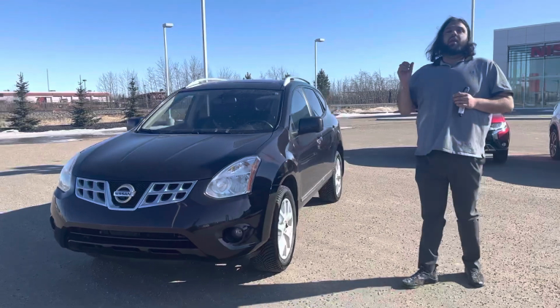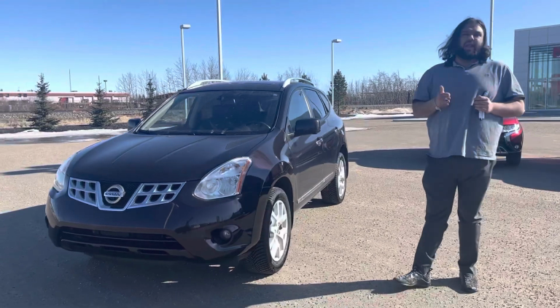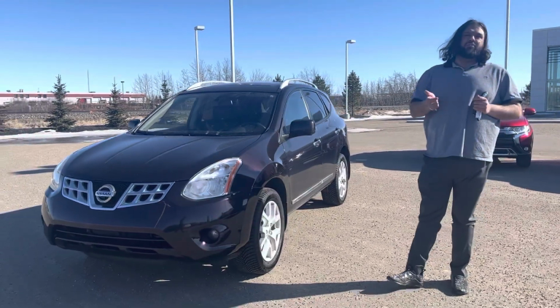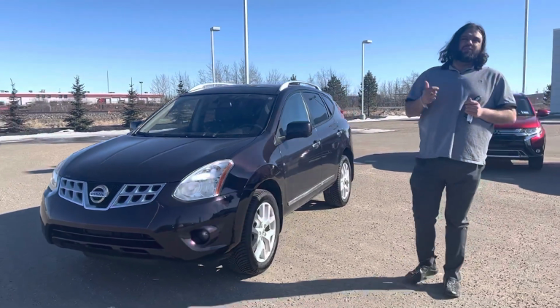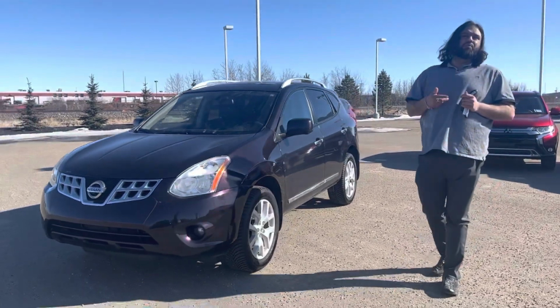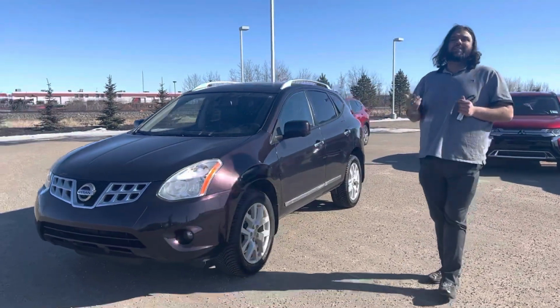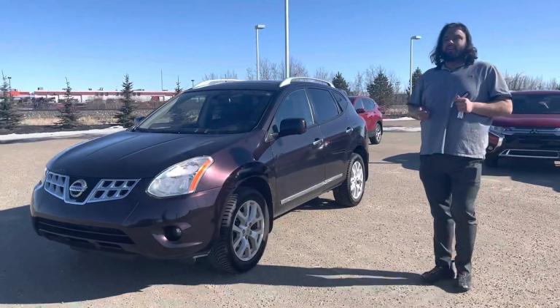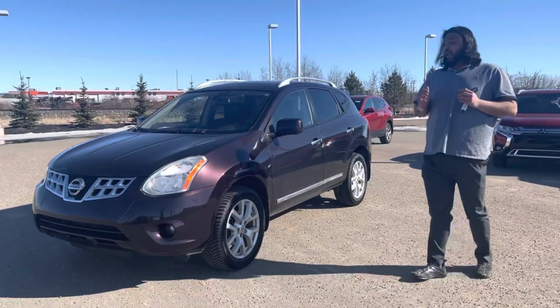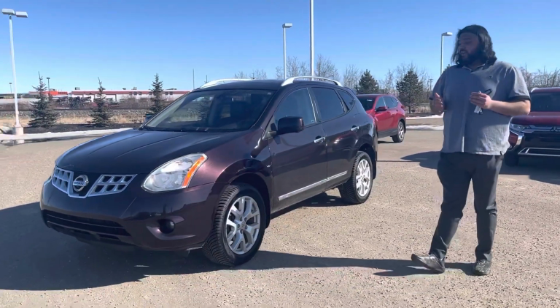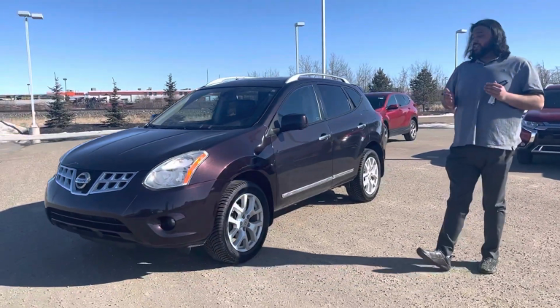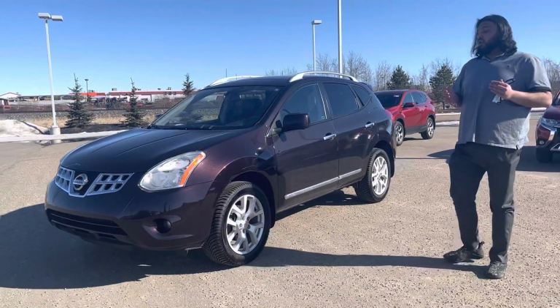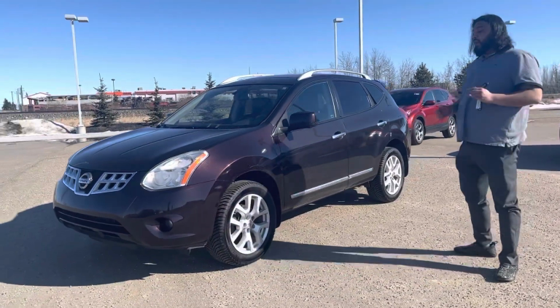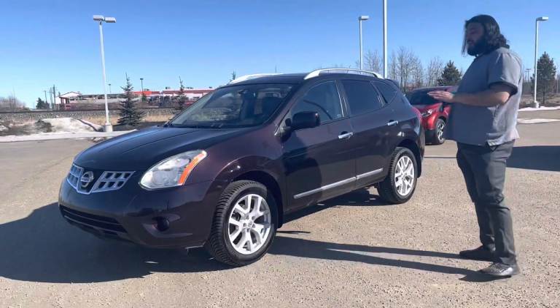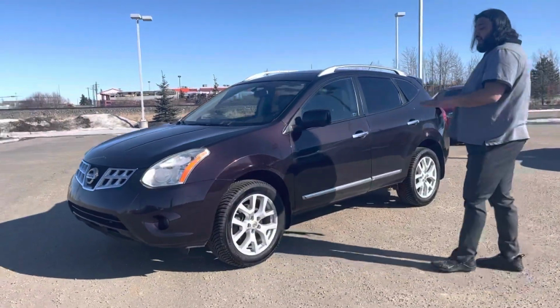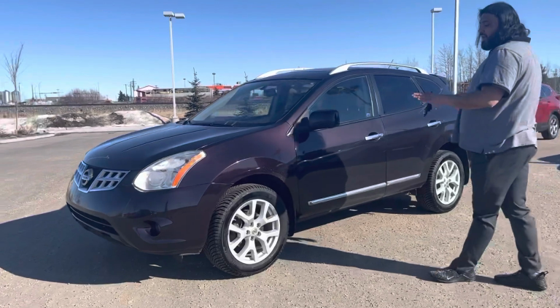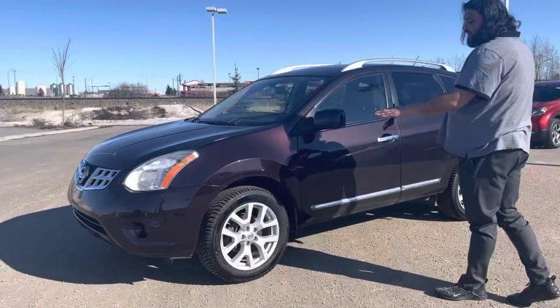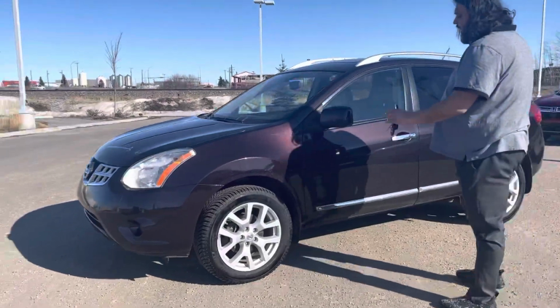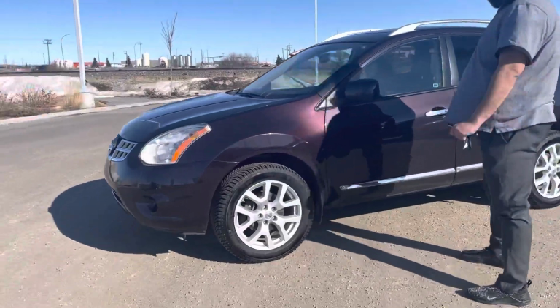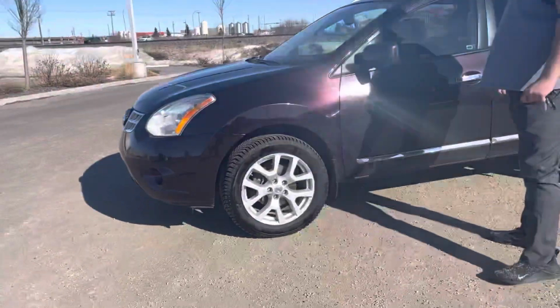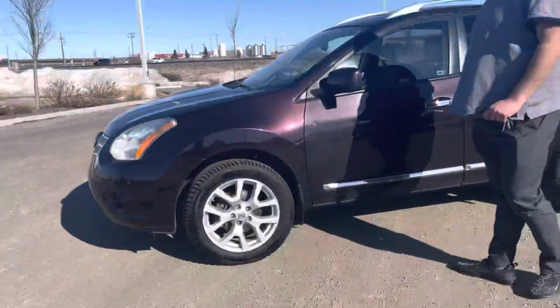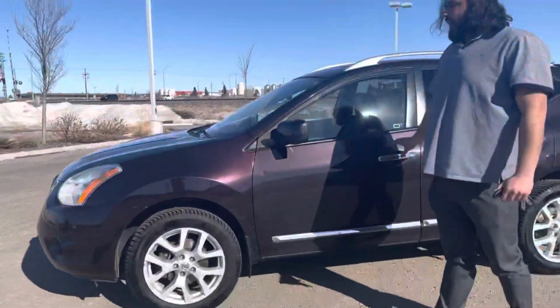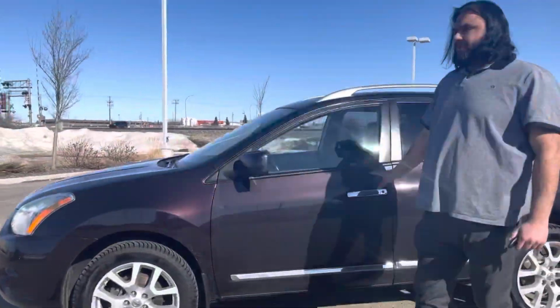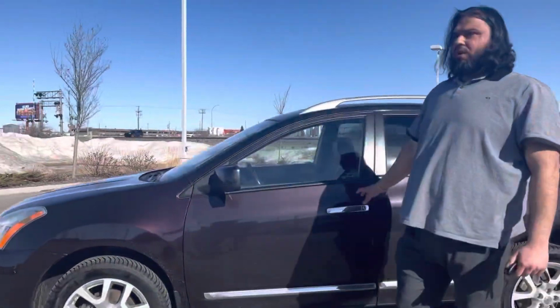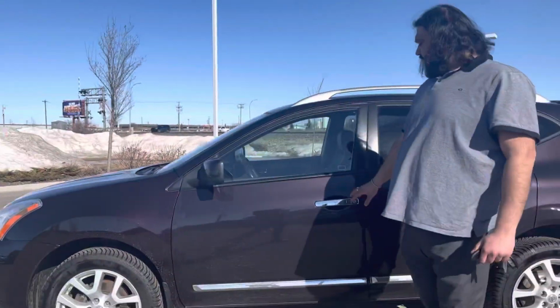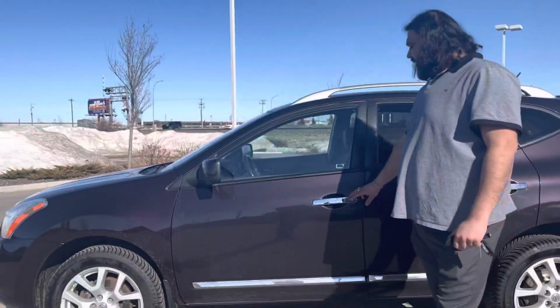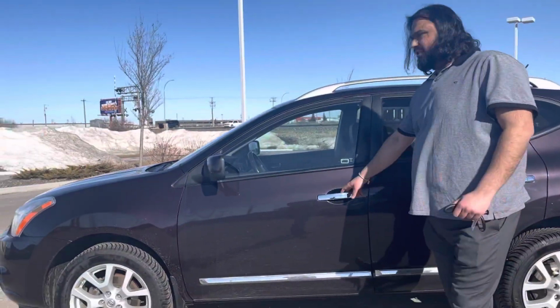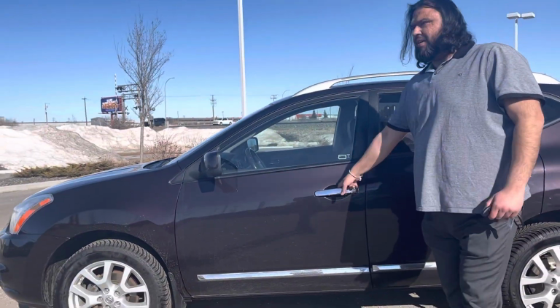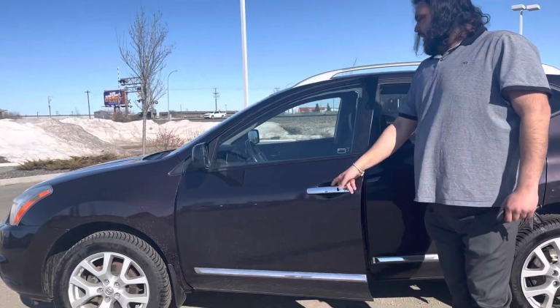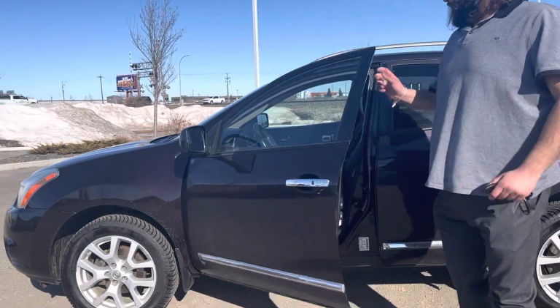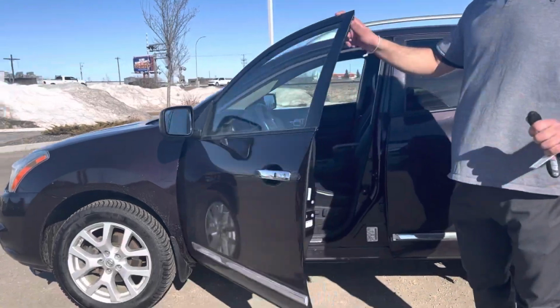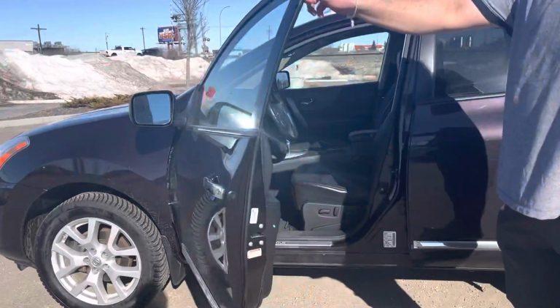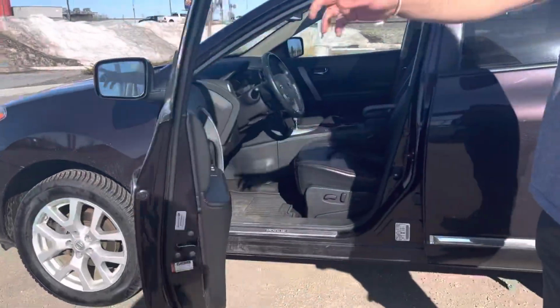Your engine, transmission, brakes, tyres — everything checks all boxes. As a matter of fact, it has practically brand new tyres on them. This being a Rogue, keyless entry right here, and it does have a remote start as well.